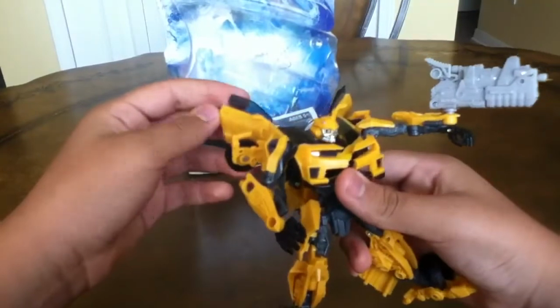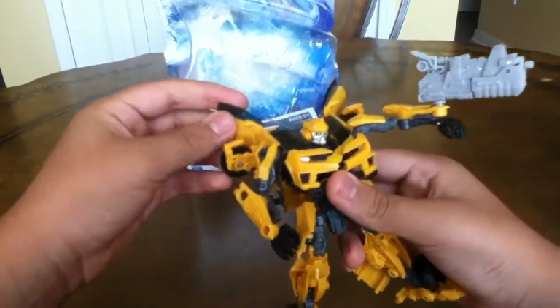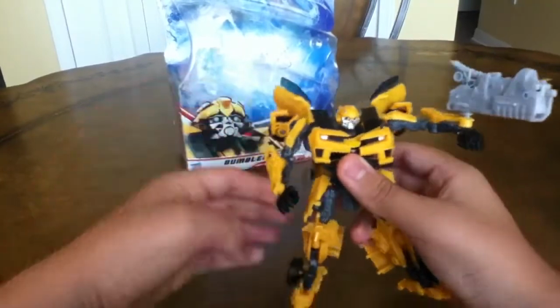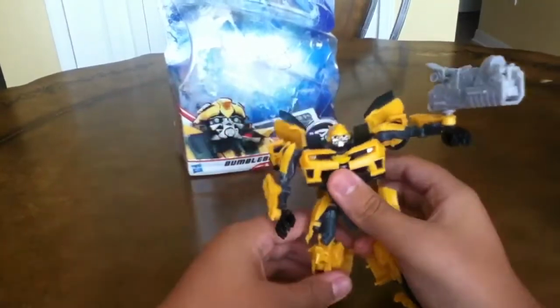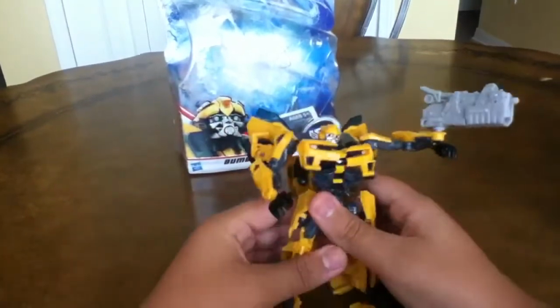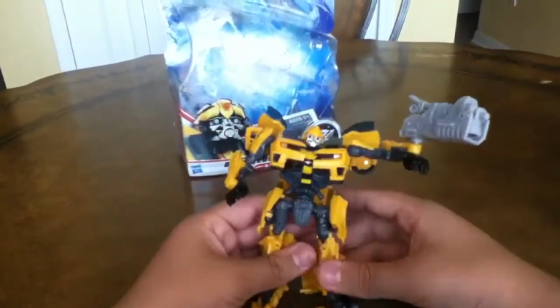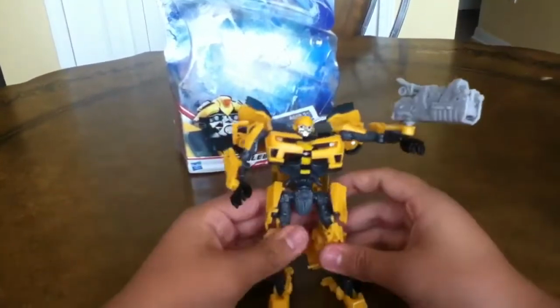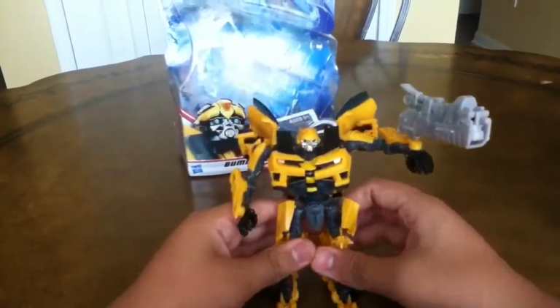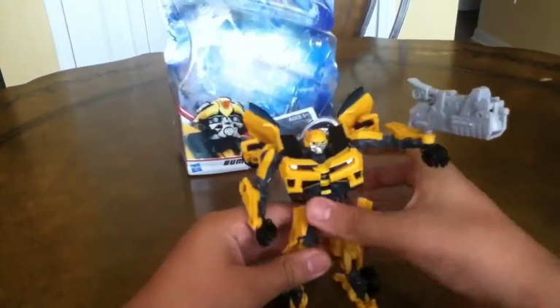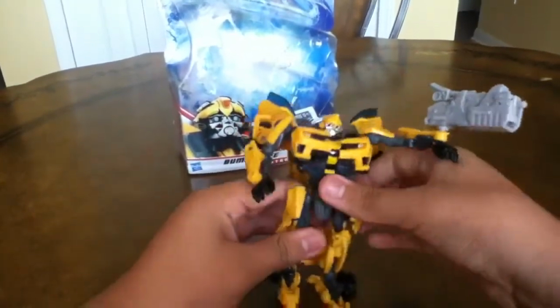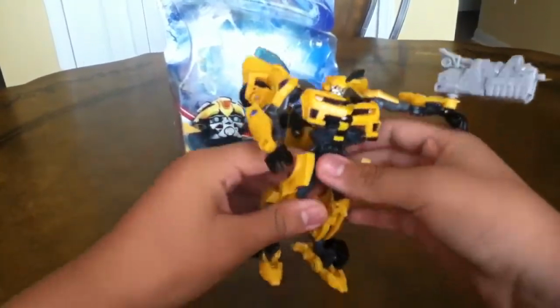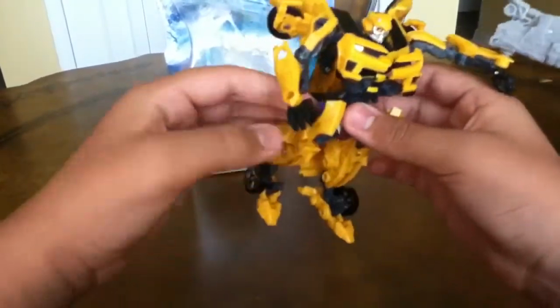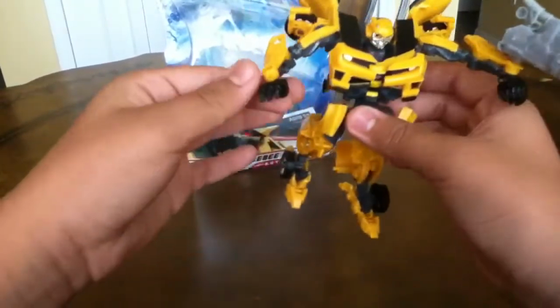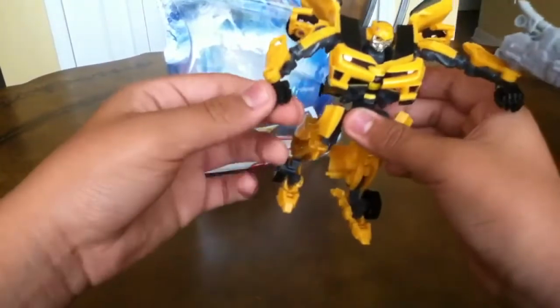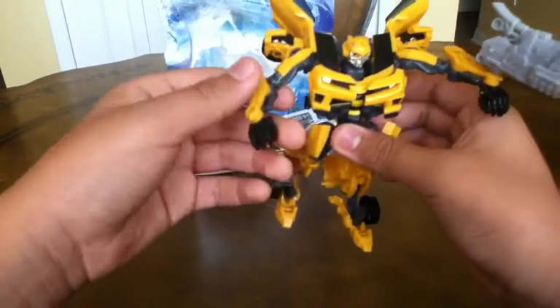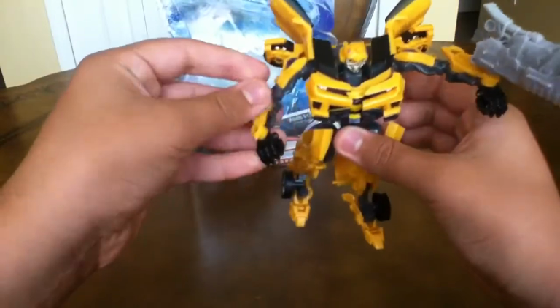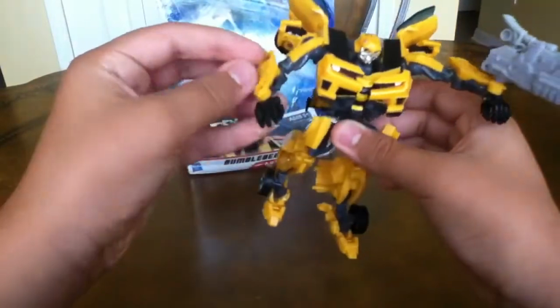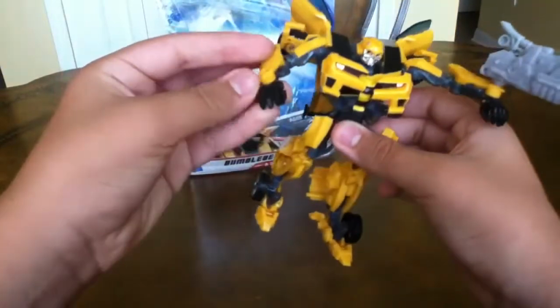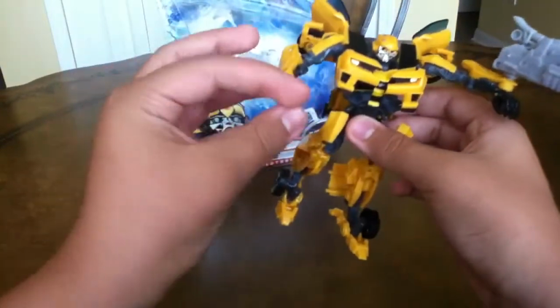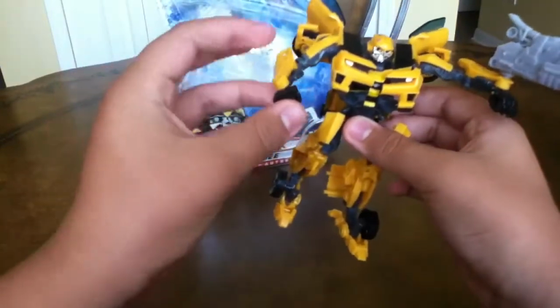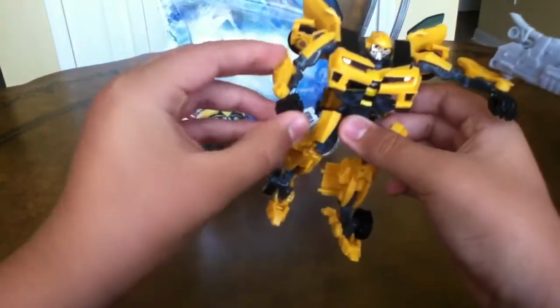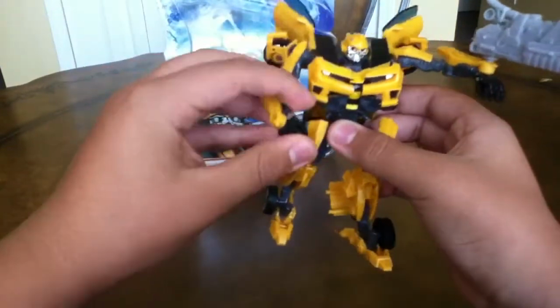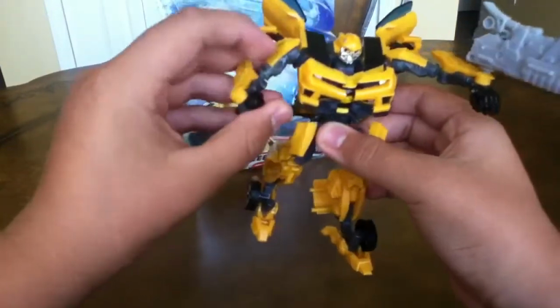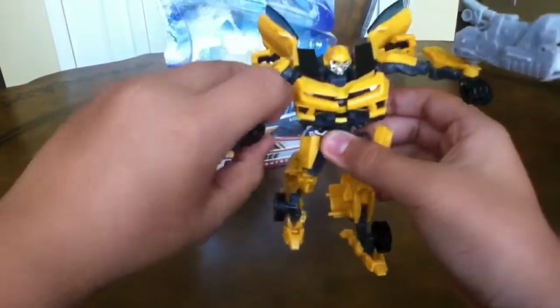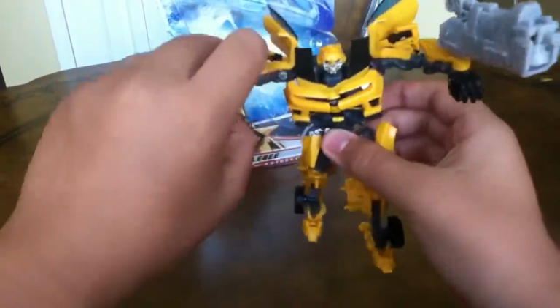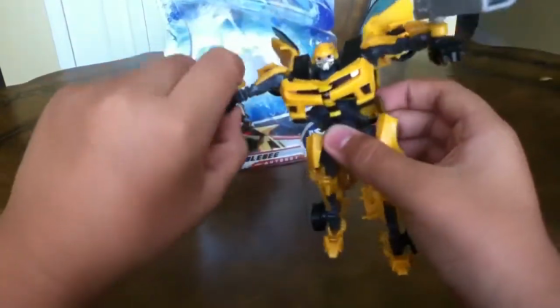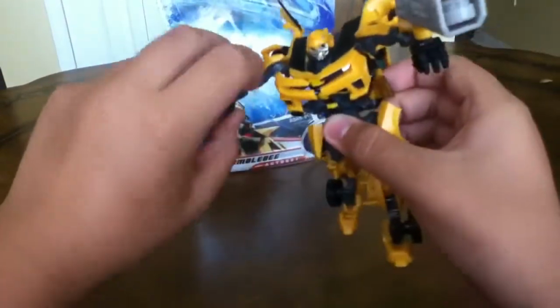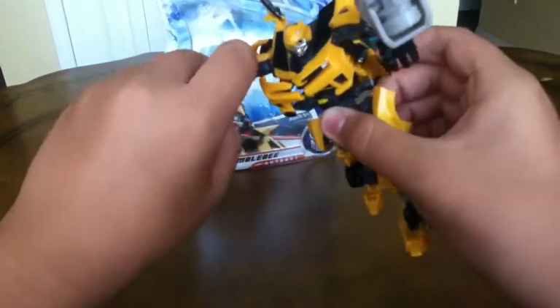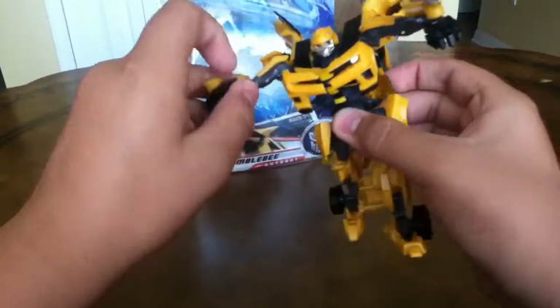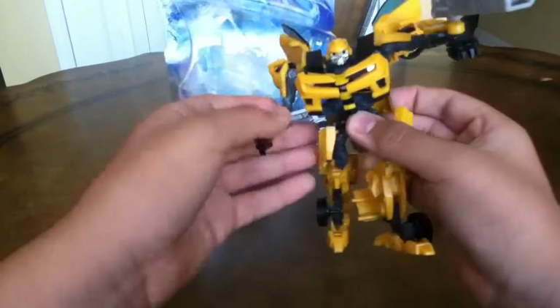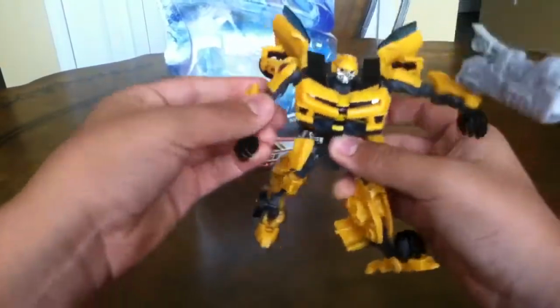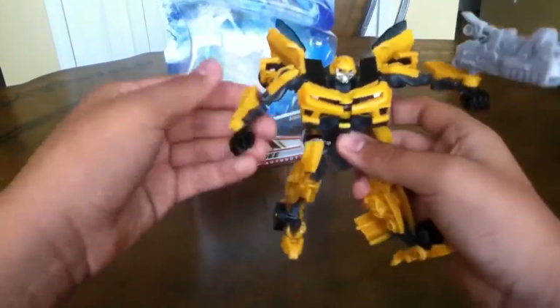I really want to get the Battle Blade Bumblebee because I thought that was cool — he has a cannon in his hand. You know, you could flip it and switch it and you have to put his hand like that. I just thought that was pretty cool, actually.